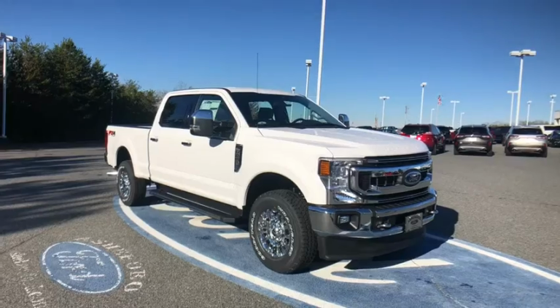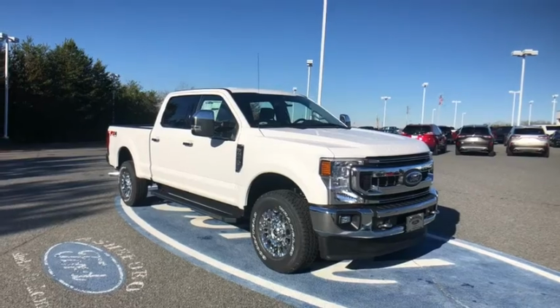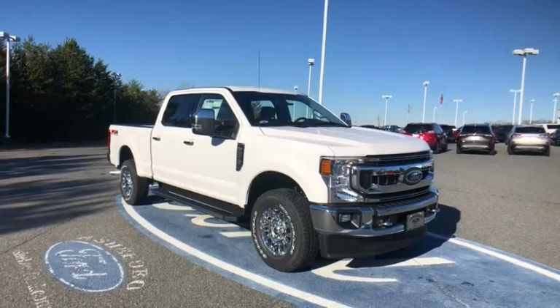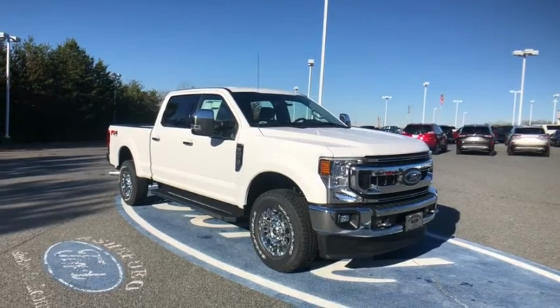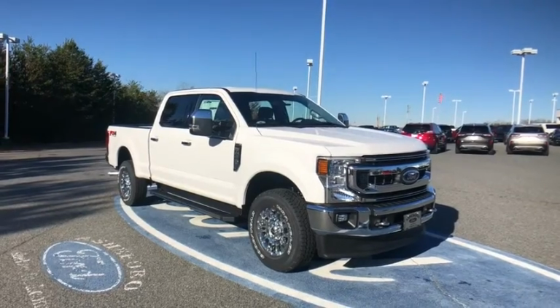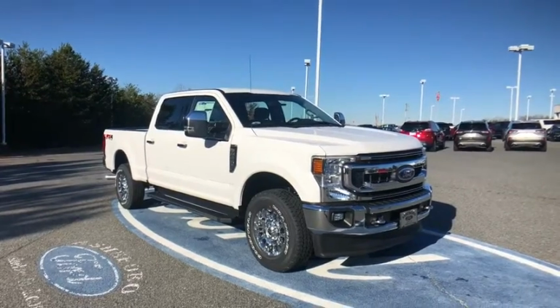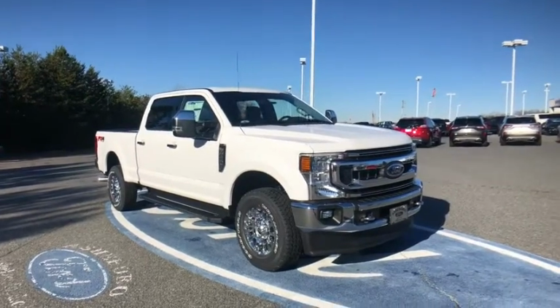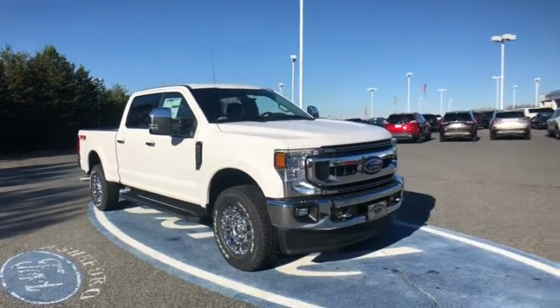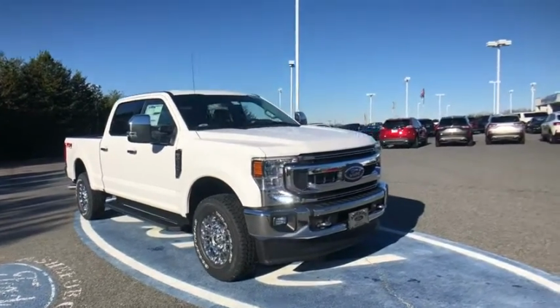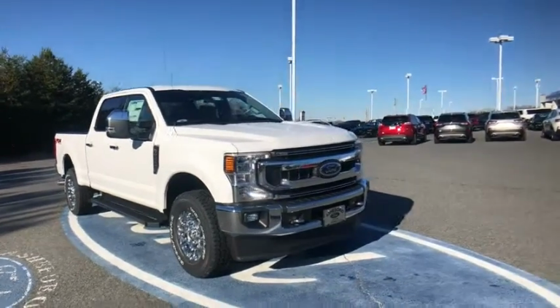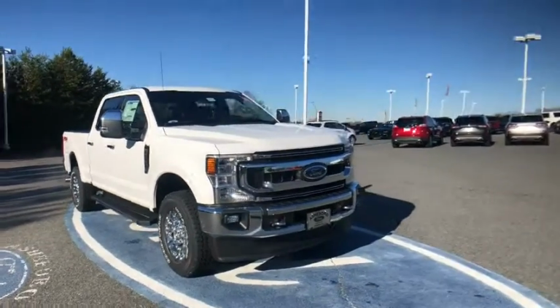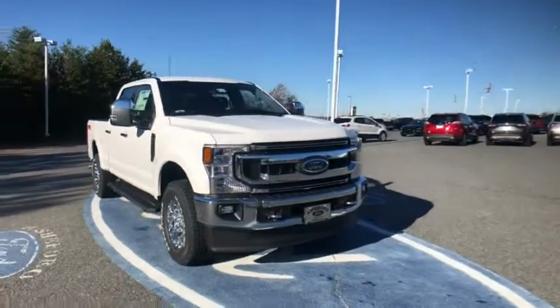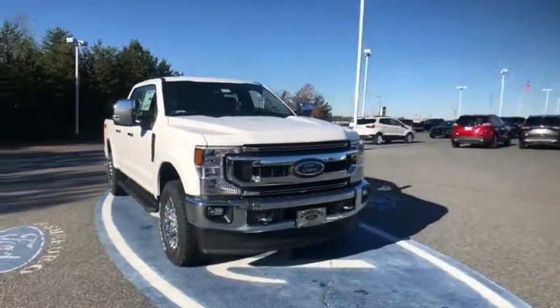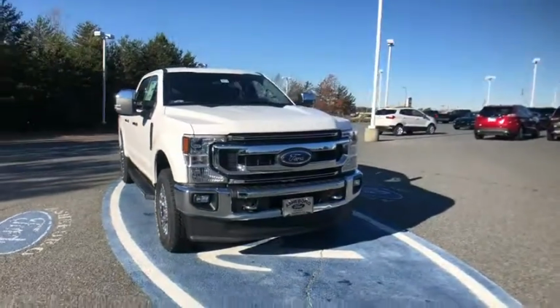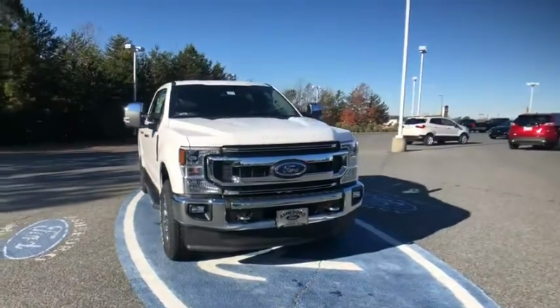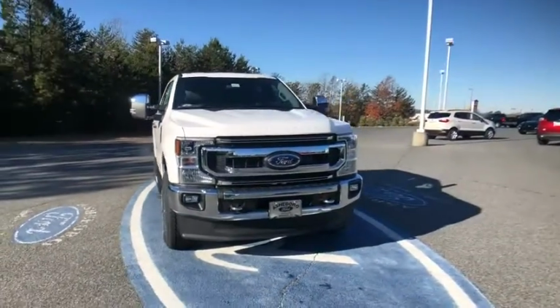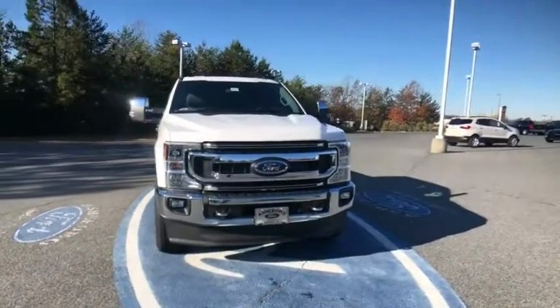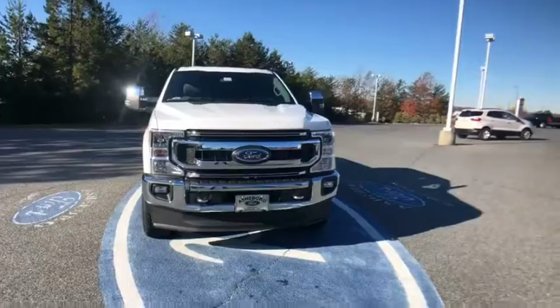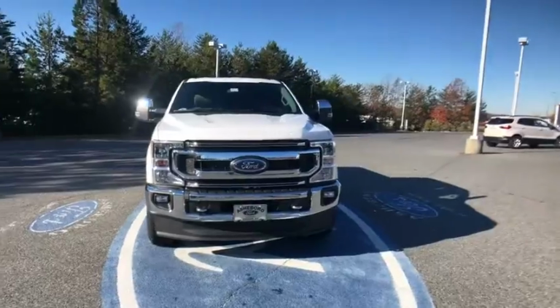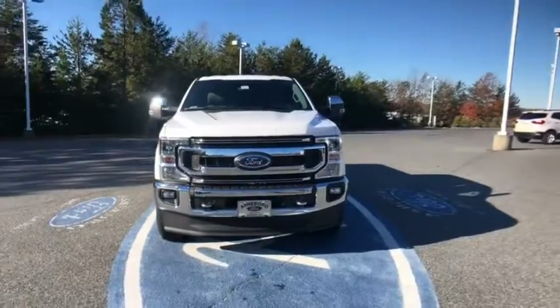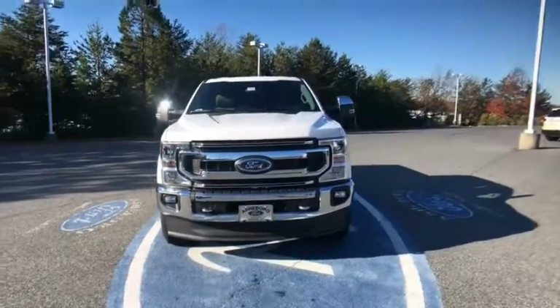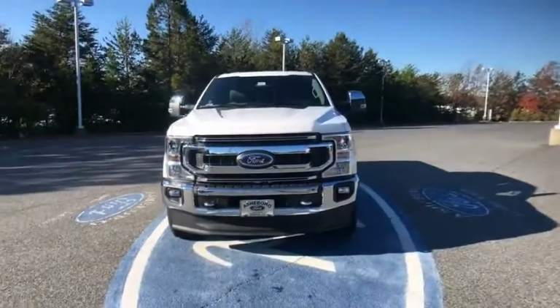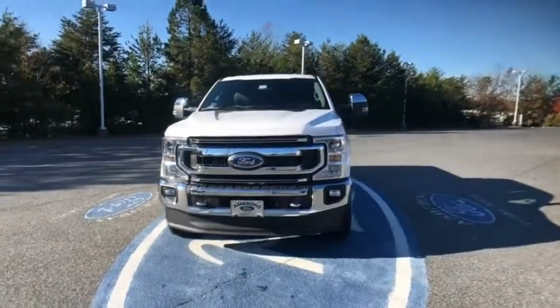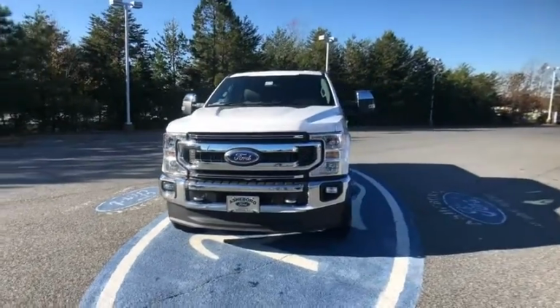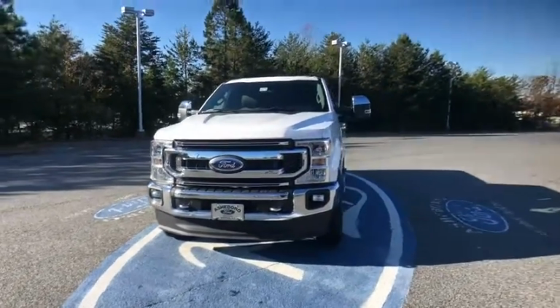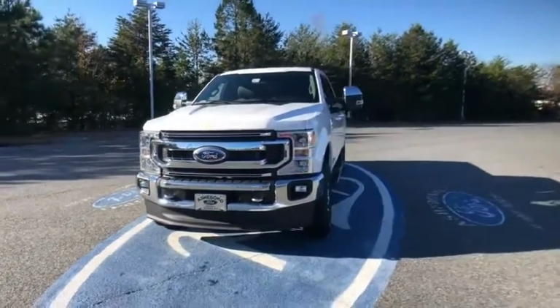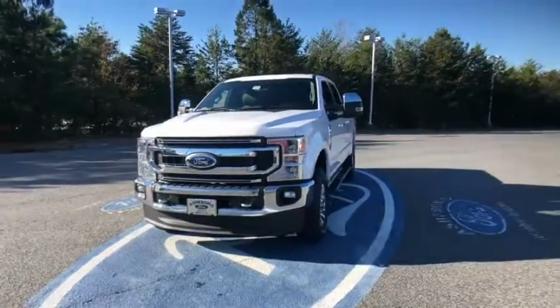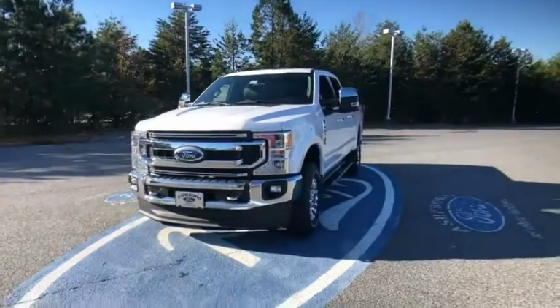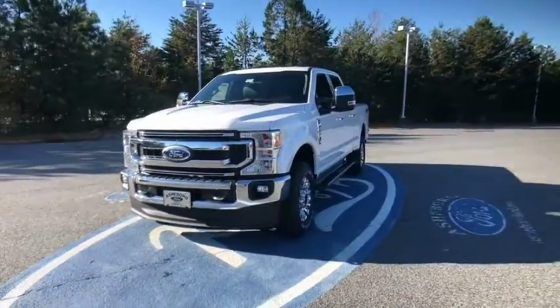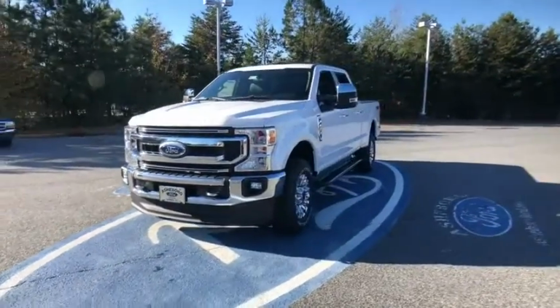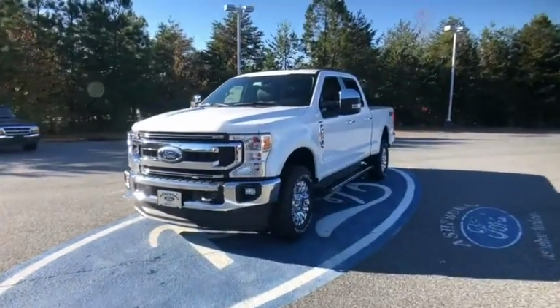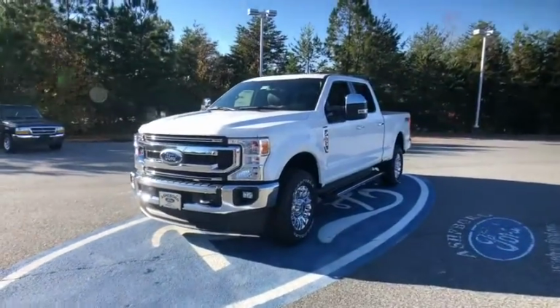Come test drive the 2021 Ford F-250 Super Duty. Head-to-head fuel efficiency, head-to-head towing, head-to-head torque.